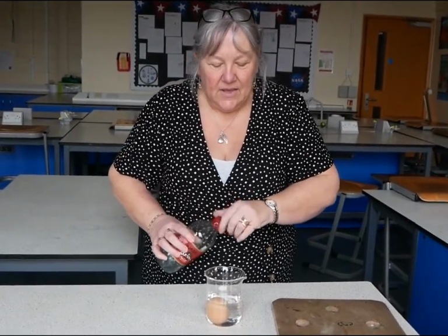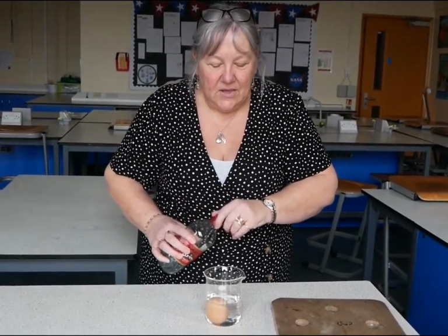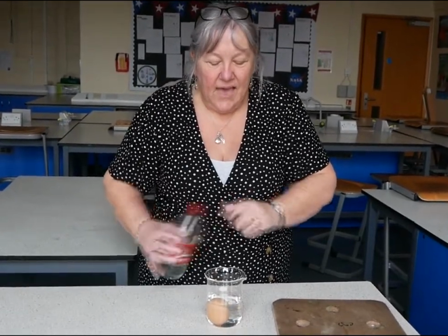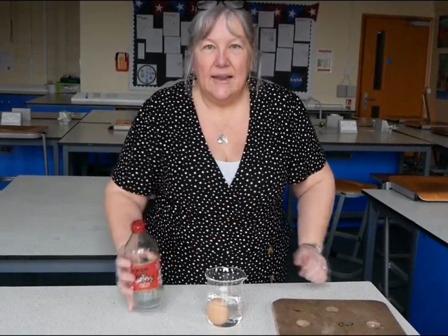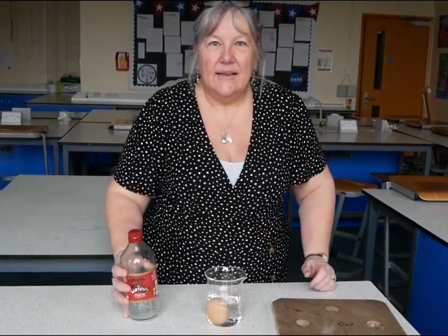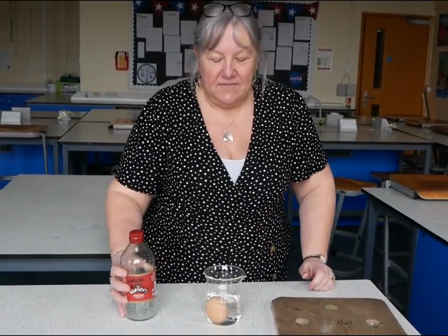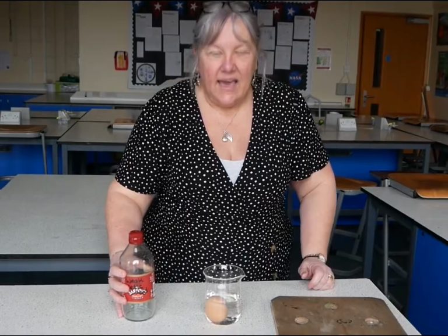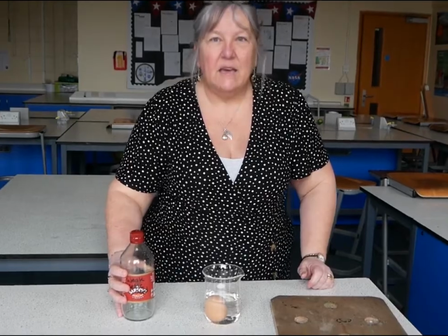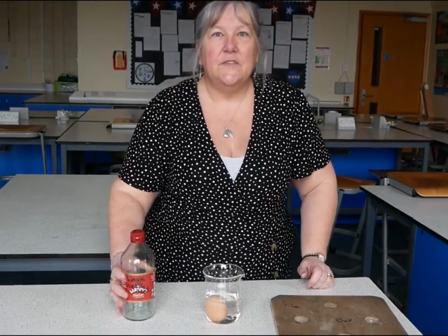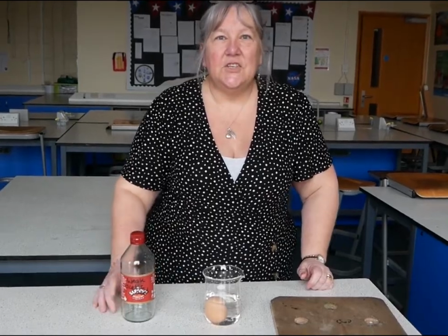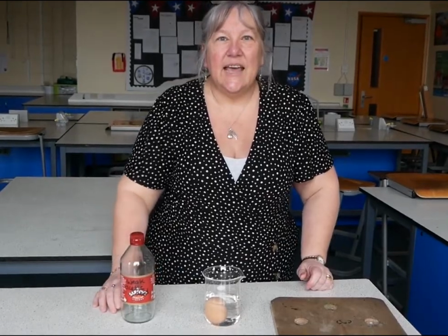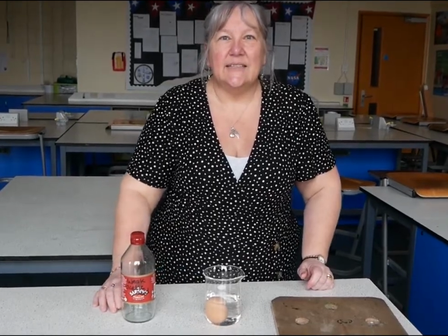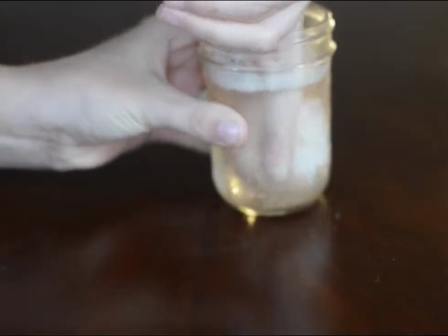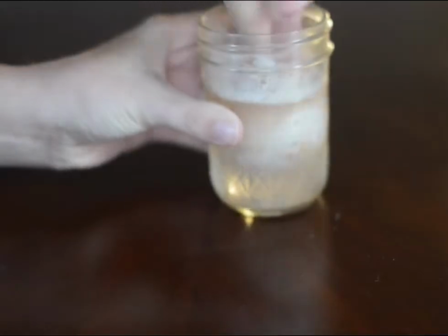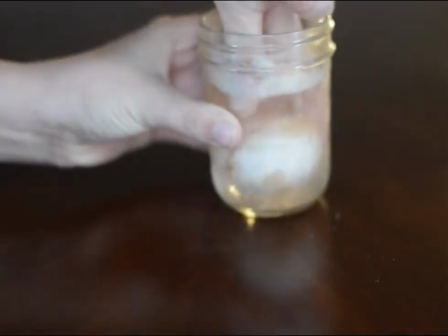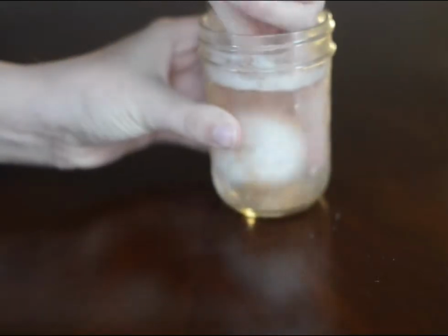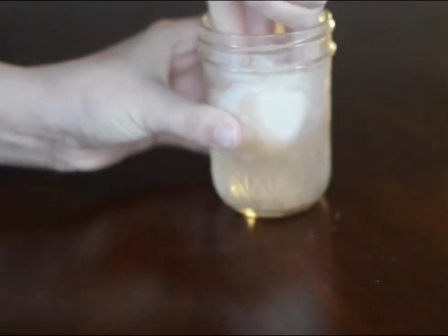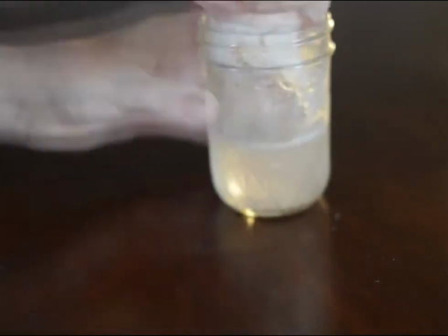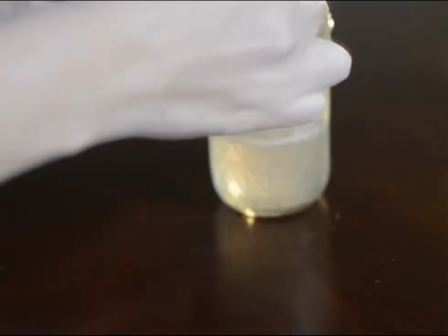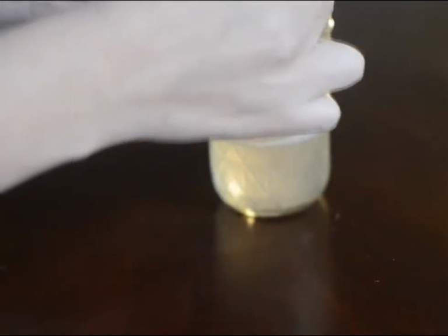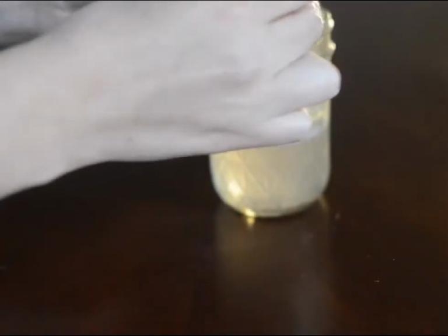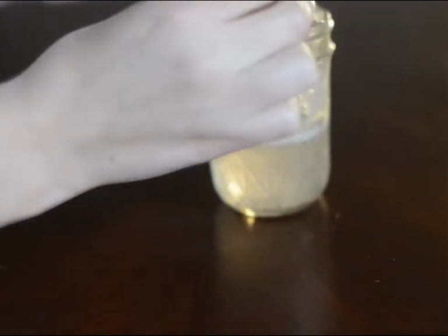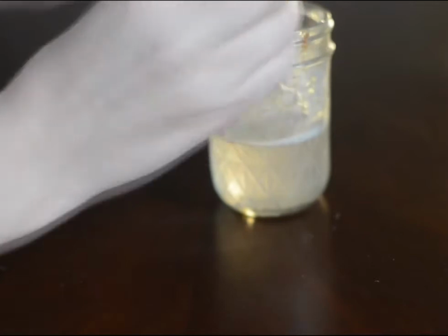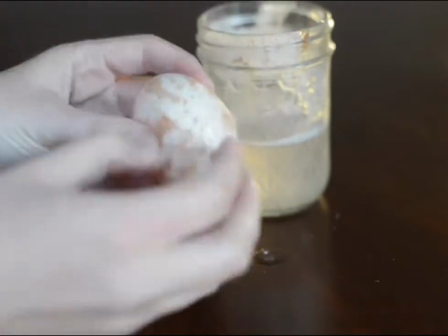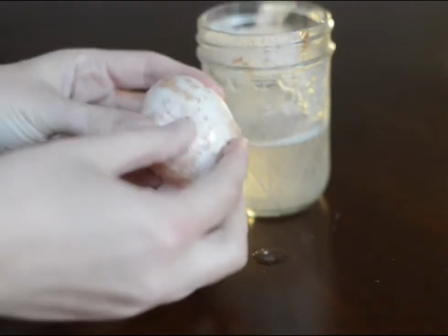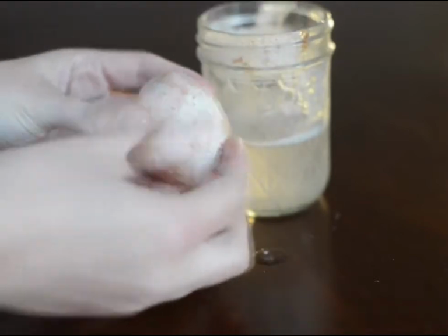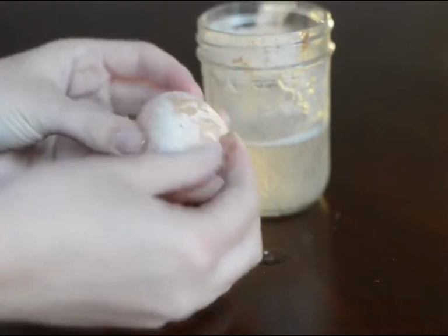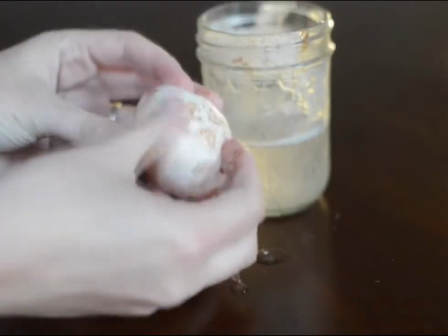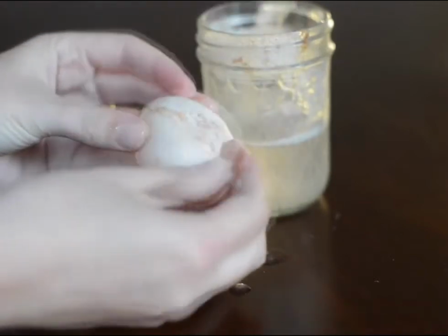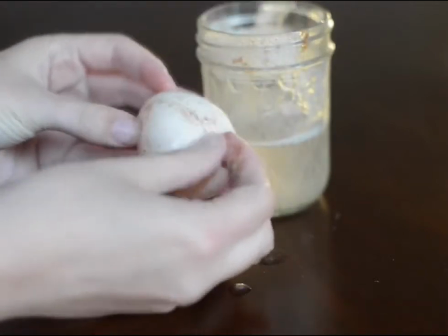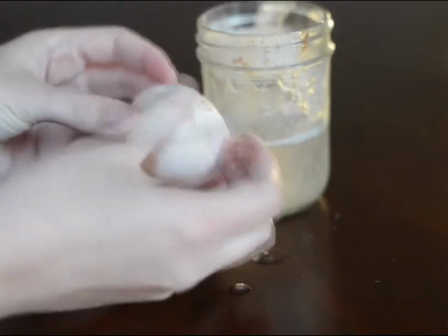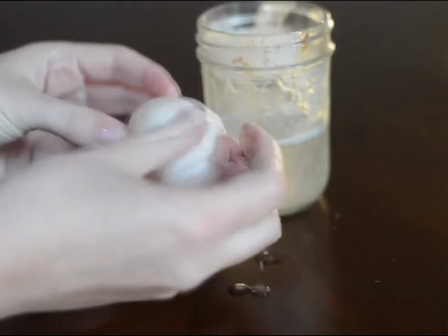You then leave the egg for two days. After two days, you'll notice that the eggshell has dissolved.